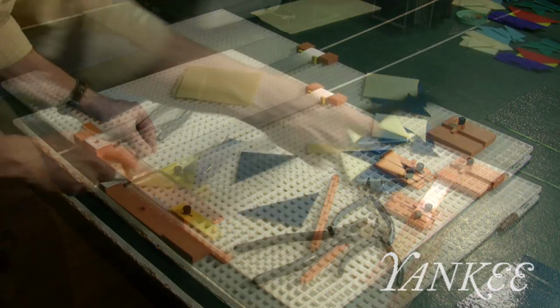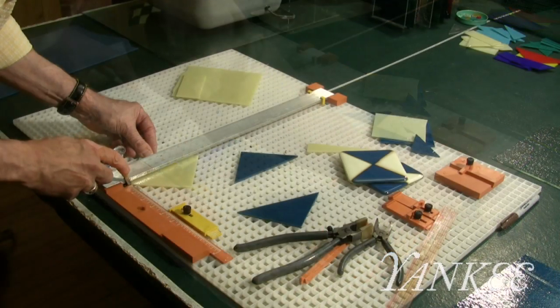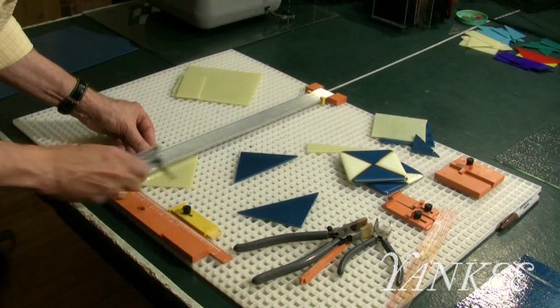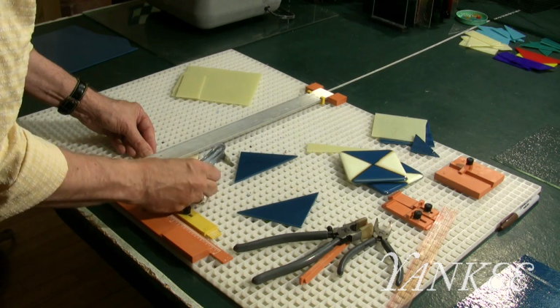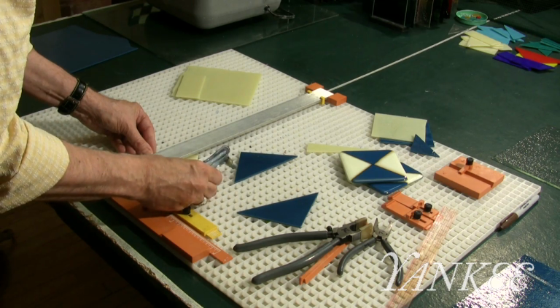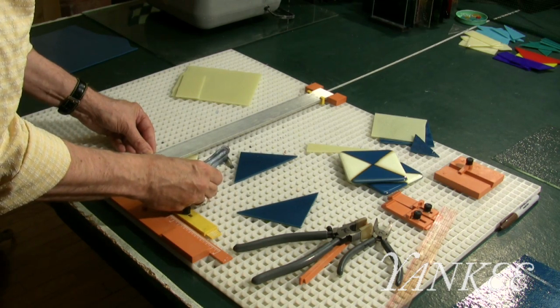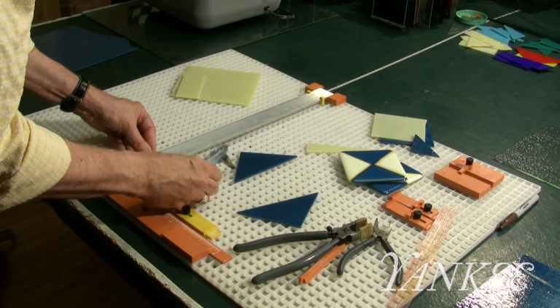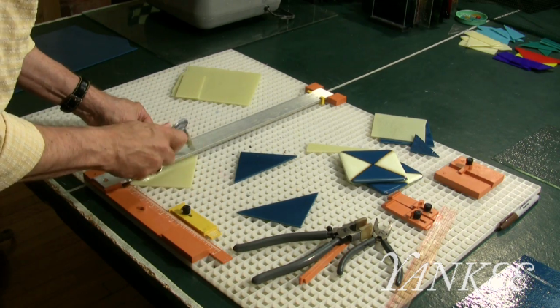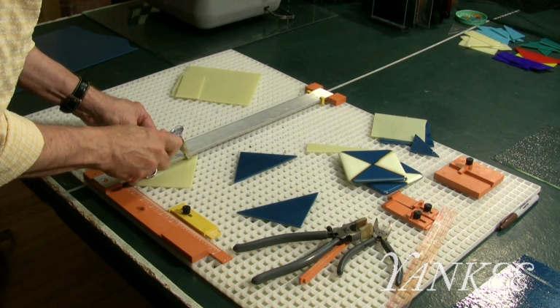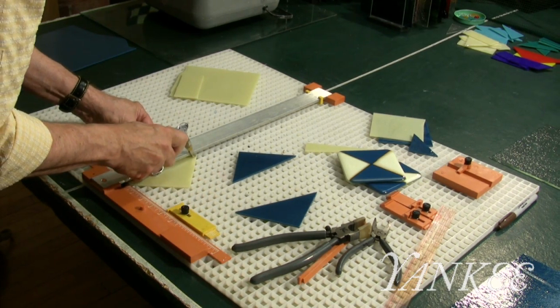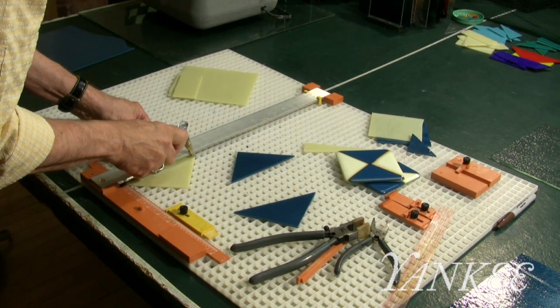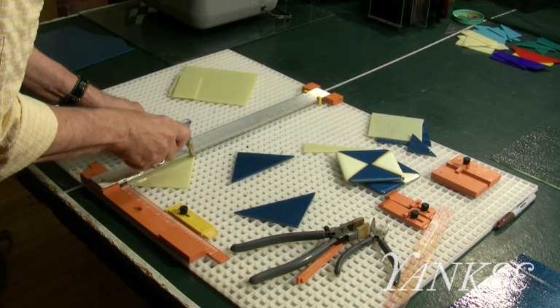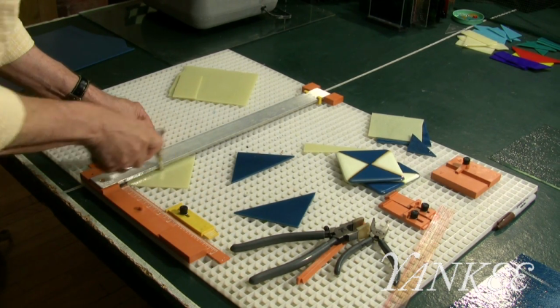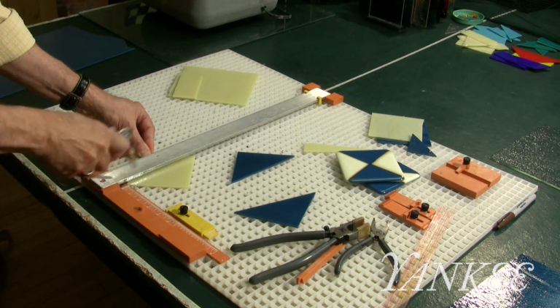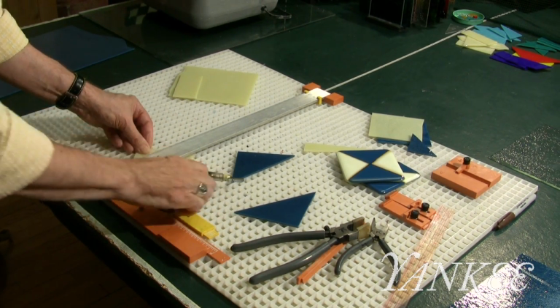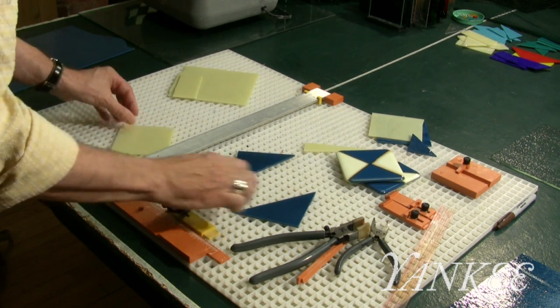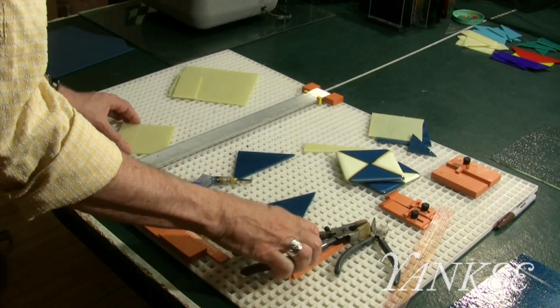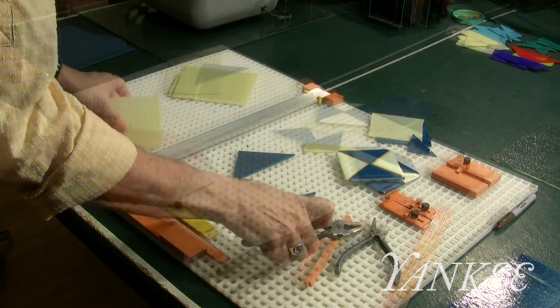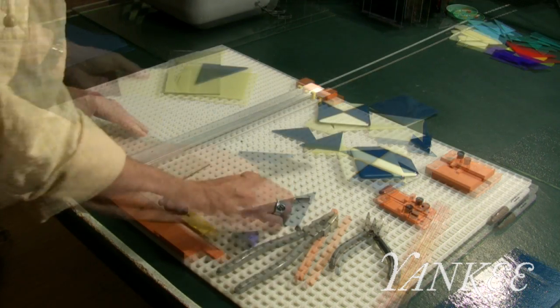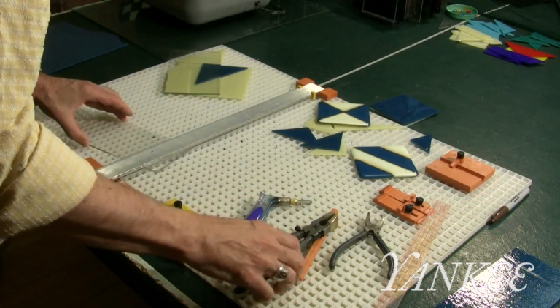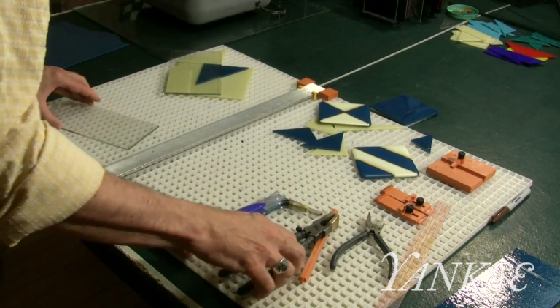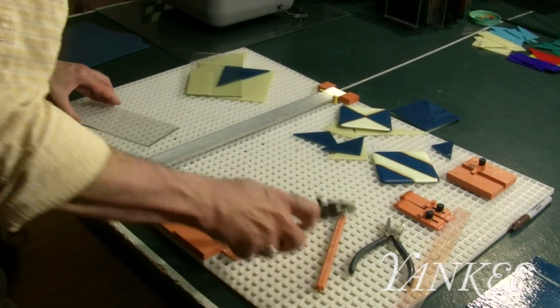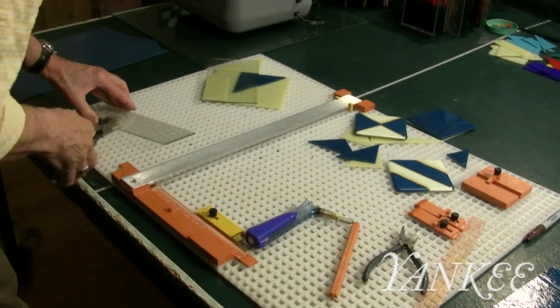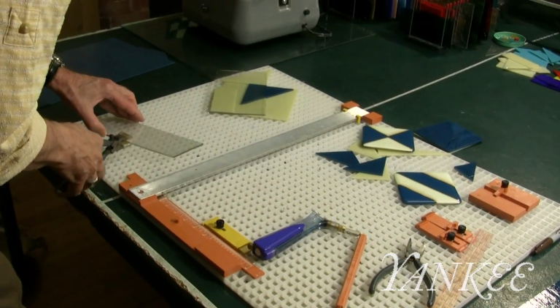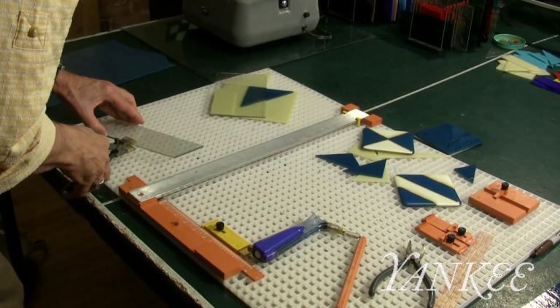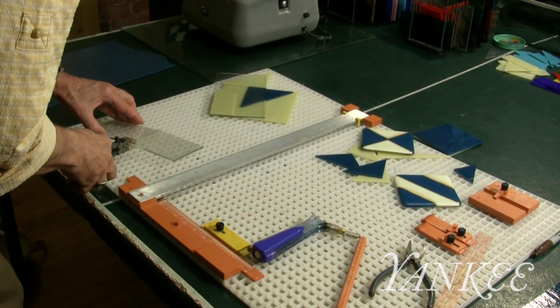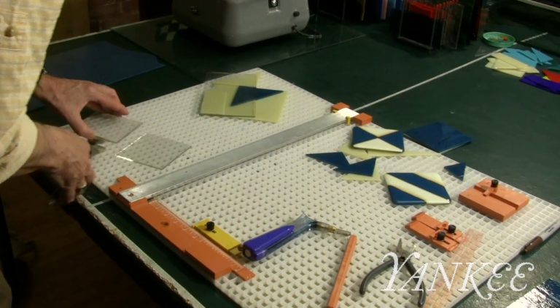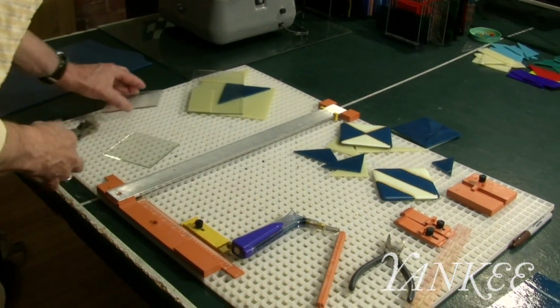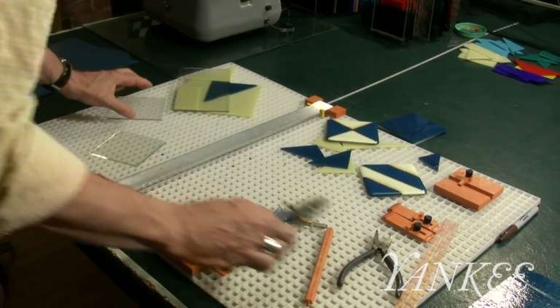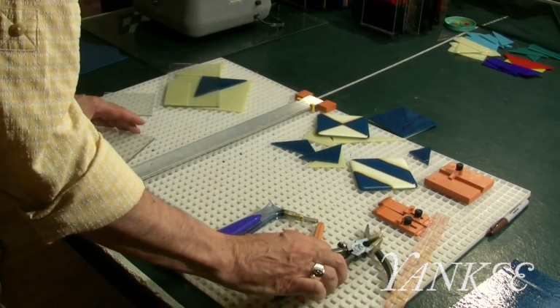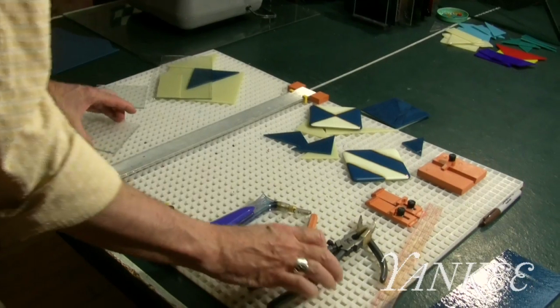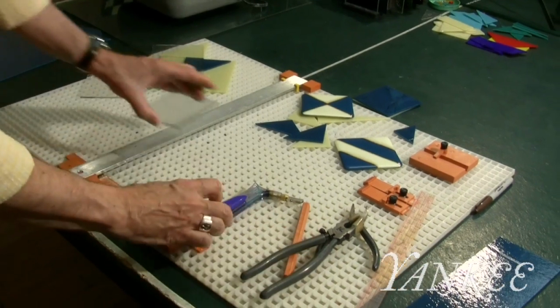After repeating the process with a cream colored glass I then cut it corner to corner to cut the triangles. With a similar process I then cut a 4x4 clear piece to use as a base of the coaster.